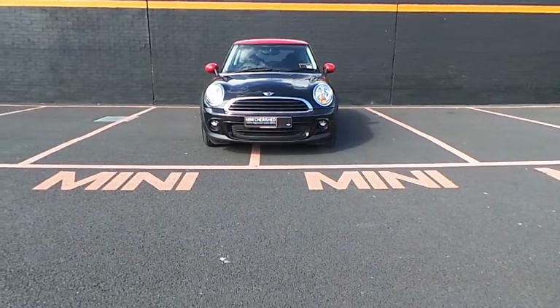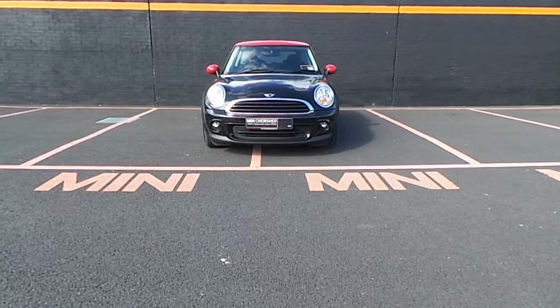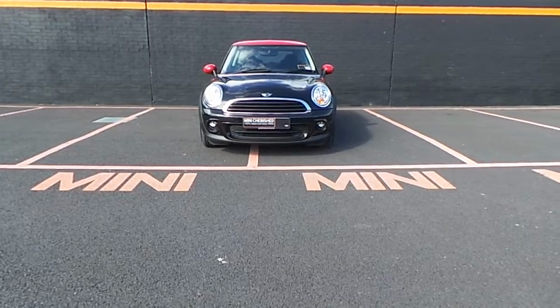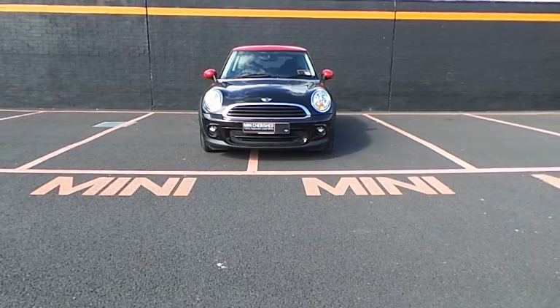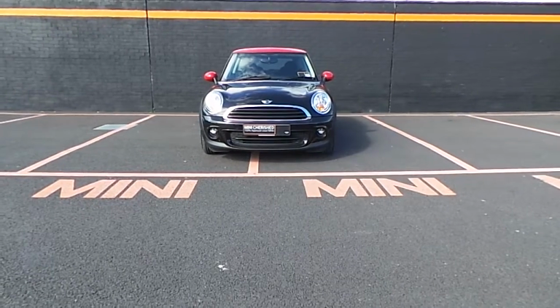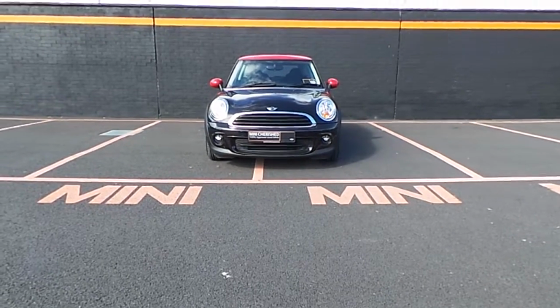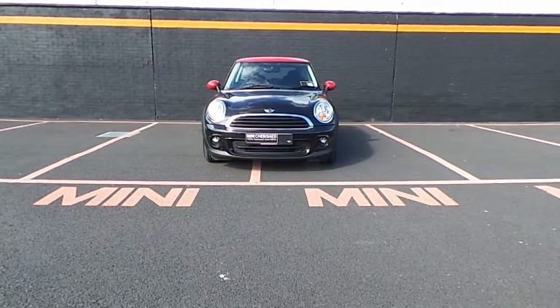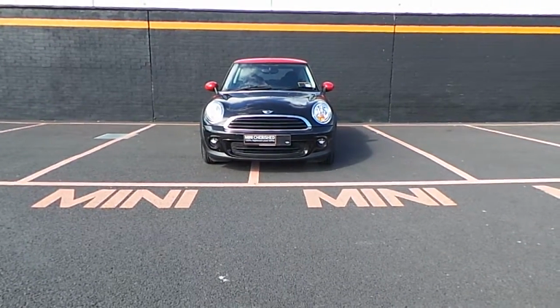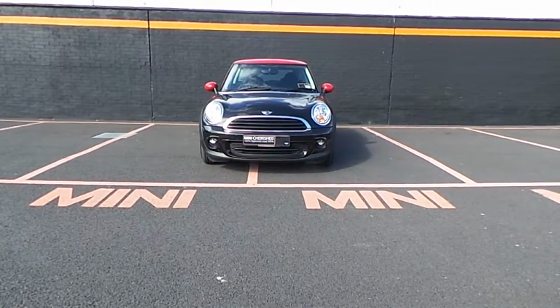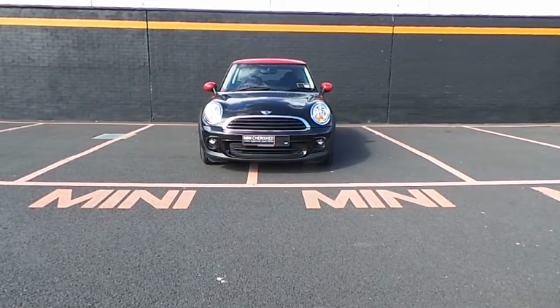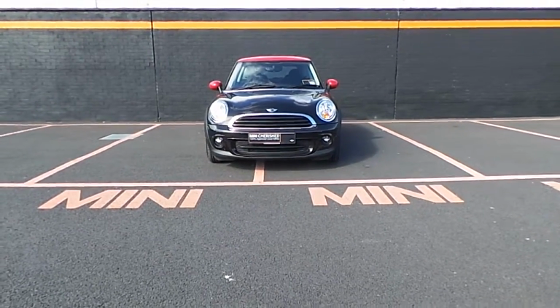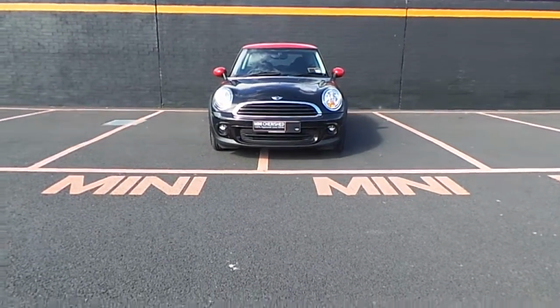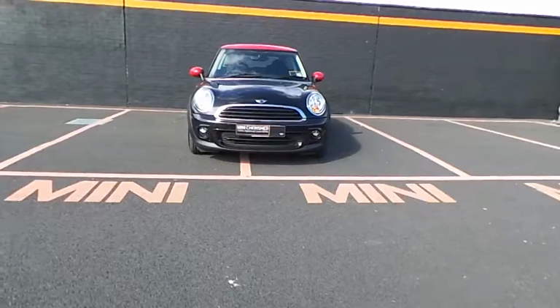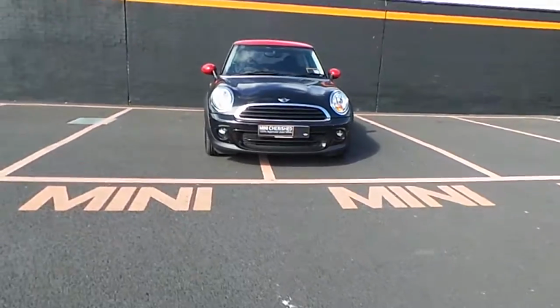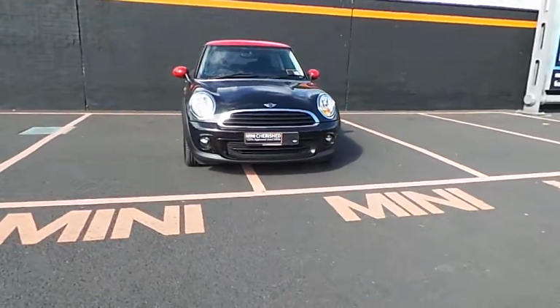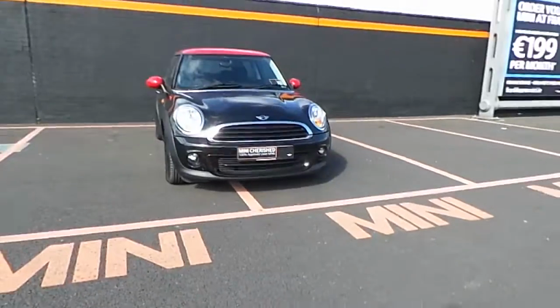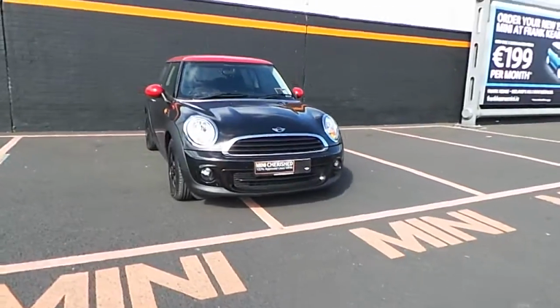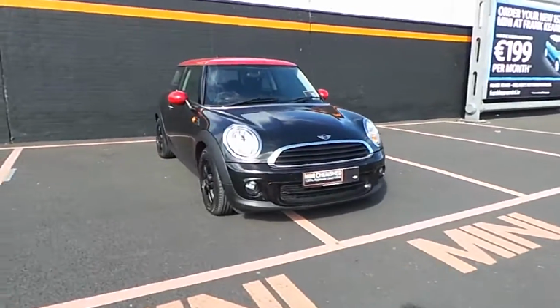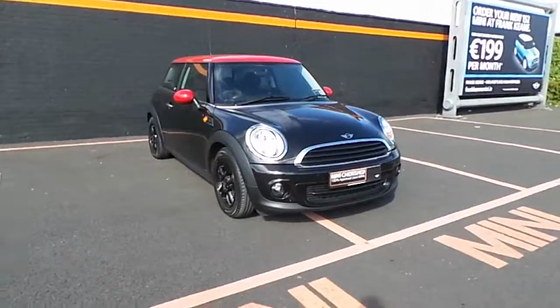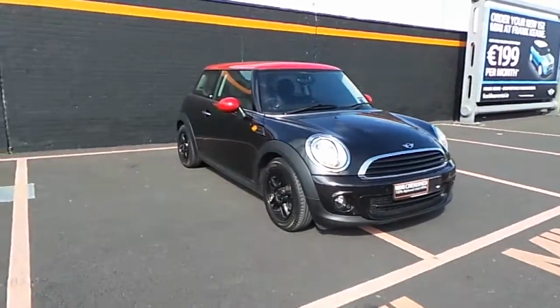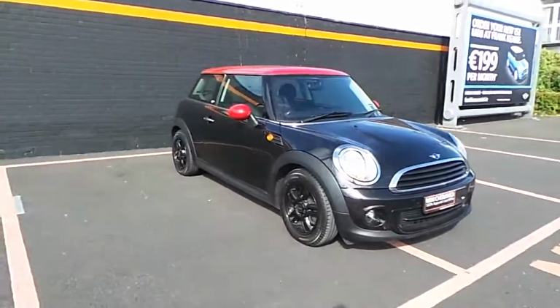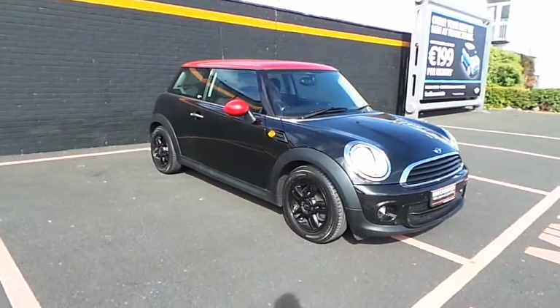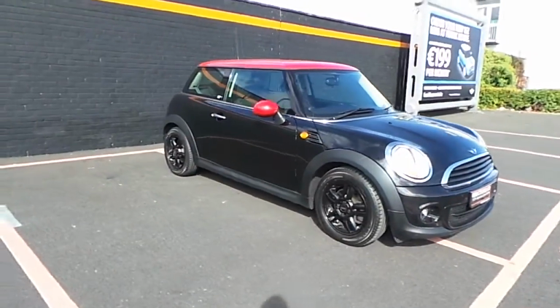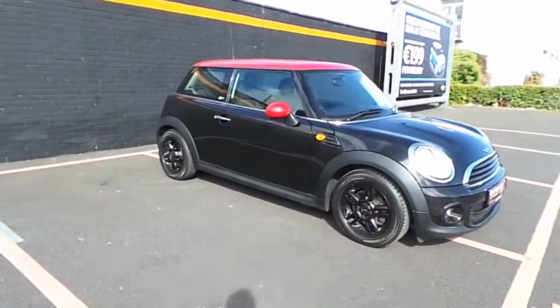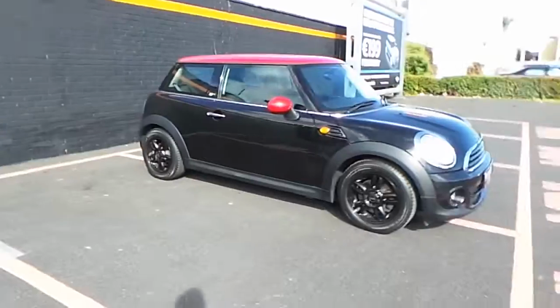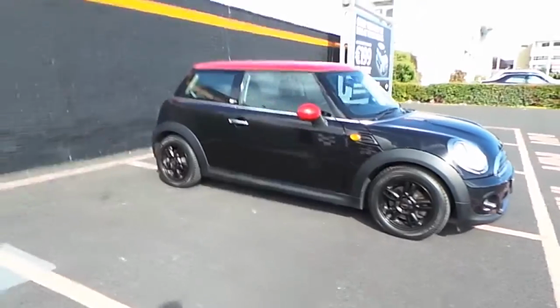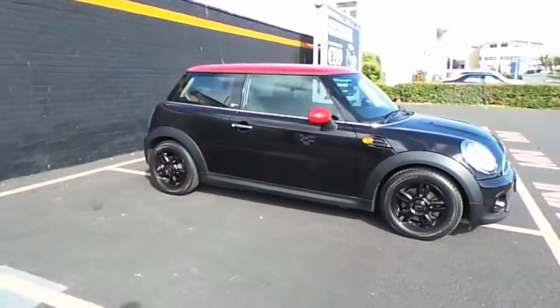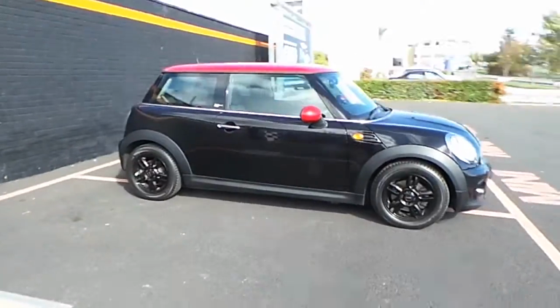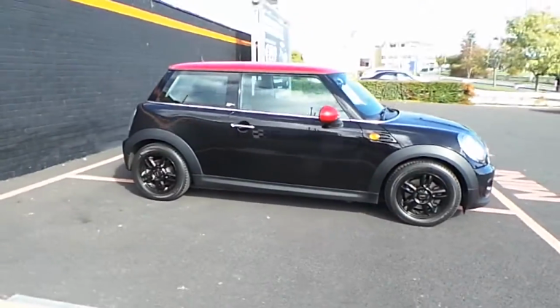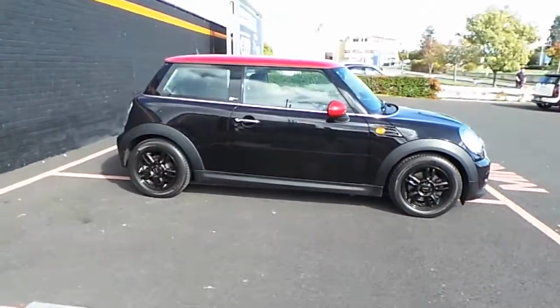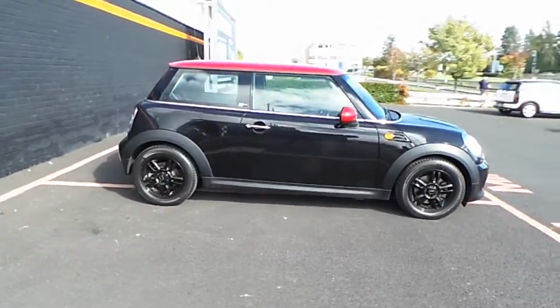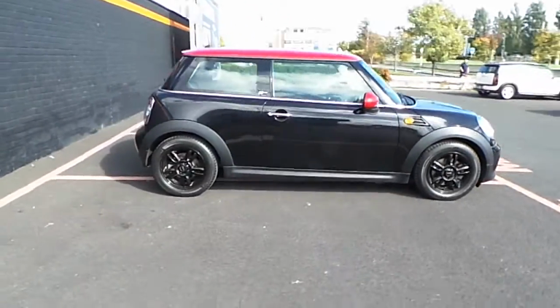Welcome to Frankeen Mini Online. Here we have a 2012 Mini First, finished in a metallic midnight black with a red roof and red mirror caps. It also has 15 inch black alloy wheels.